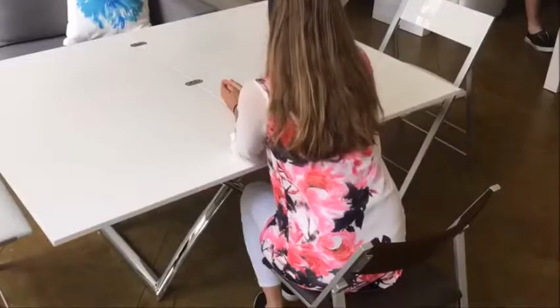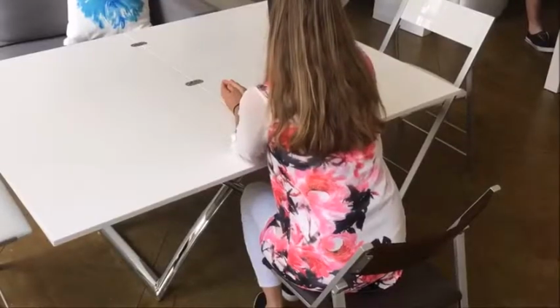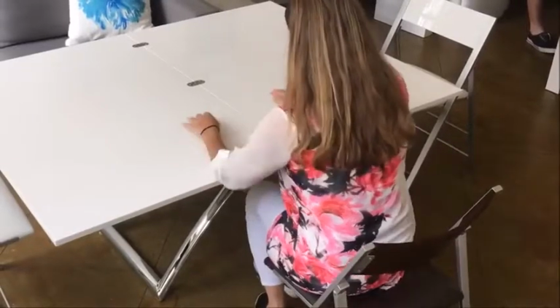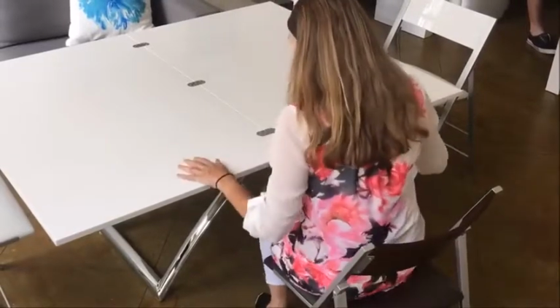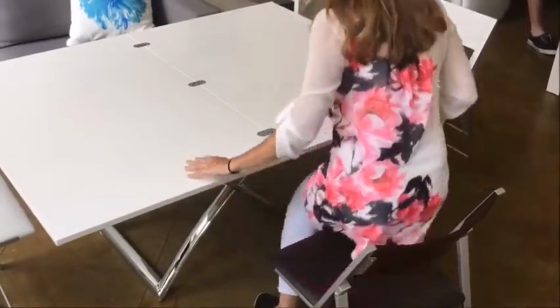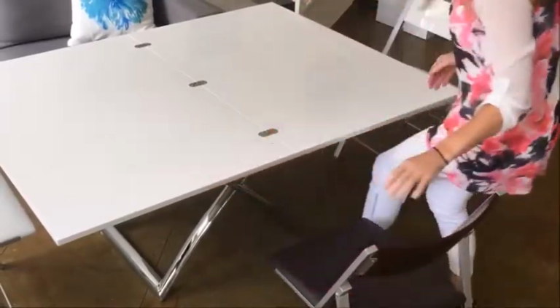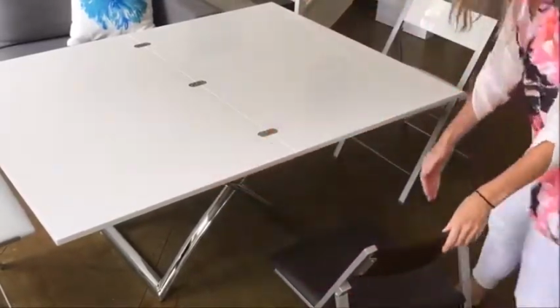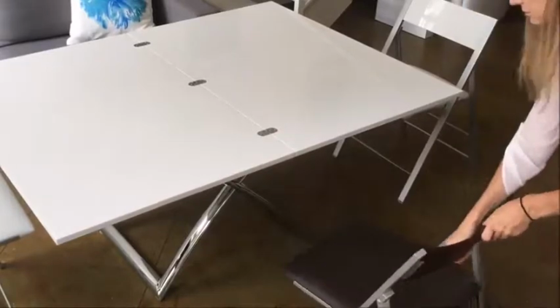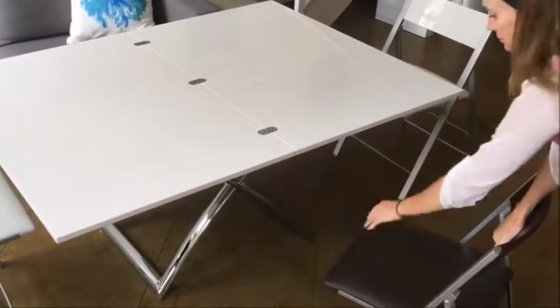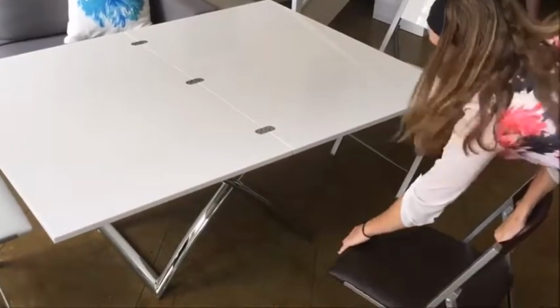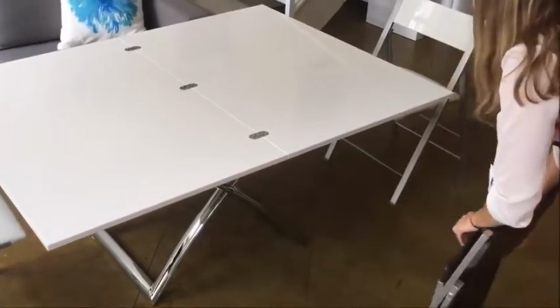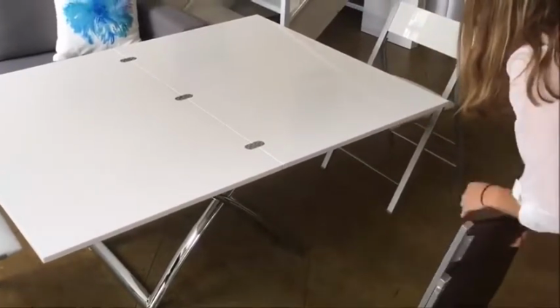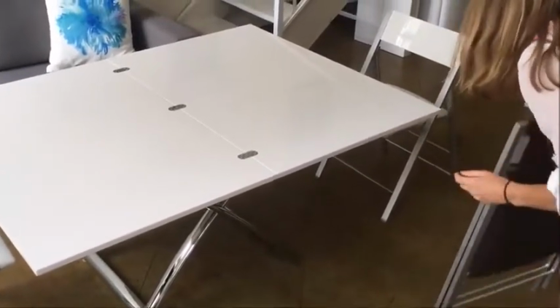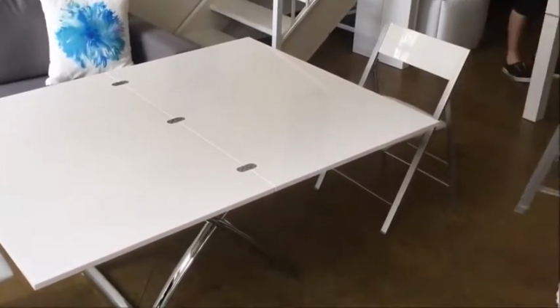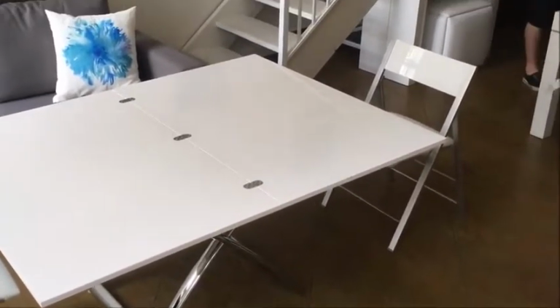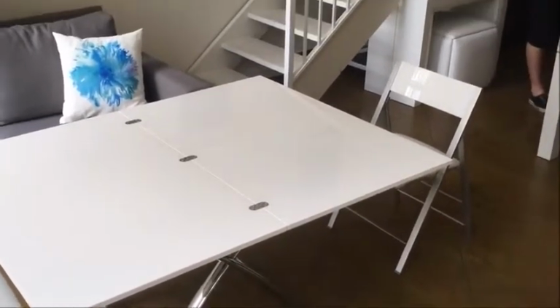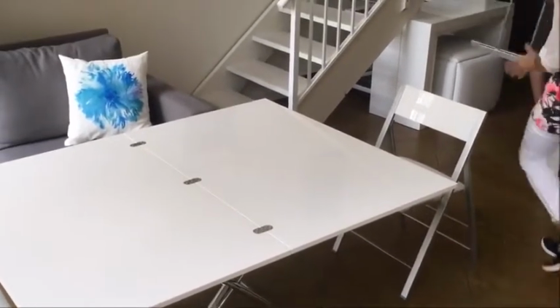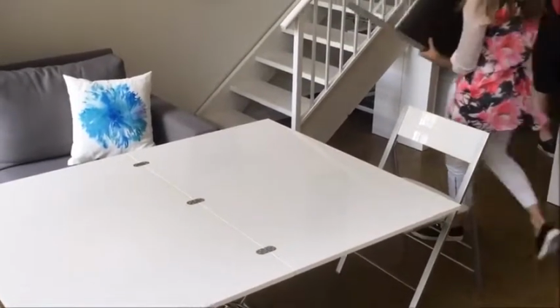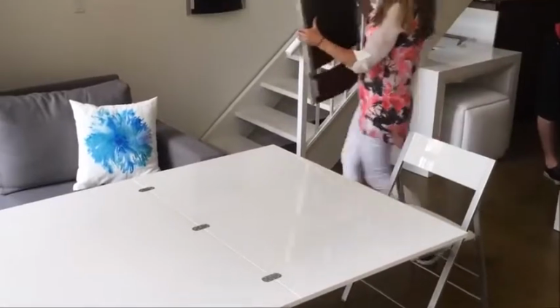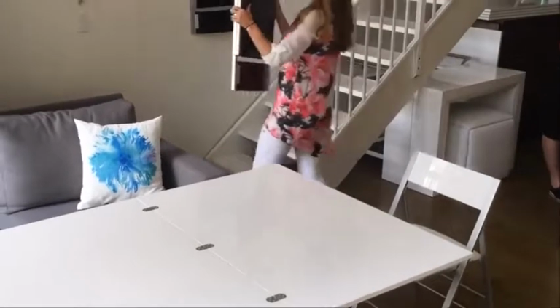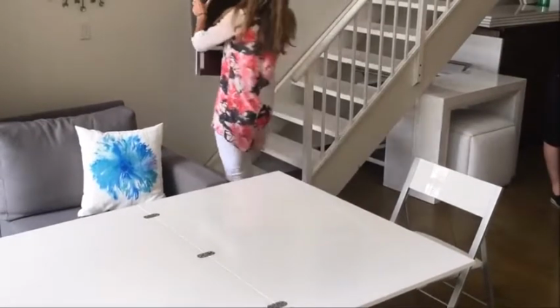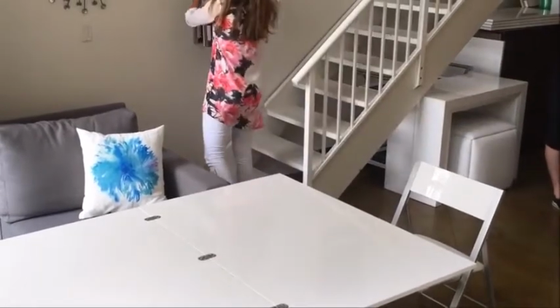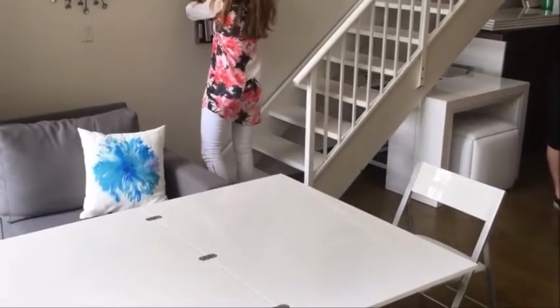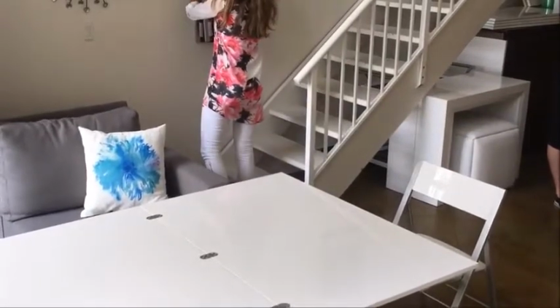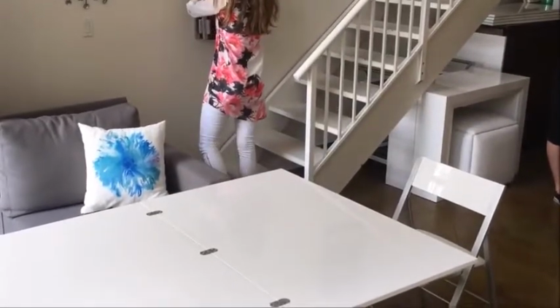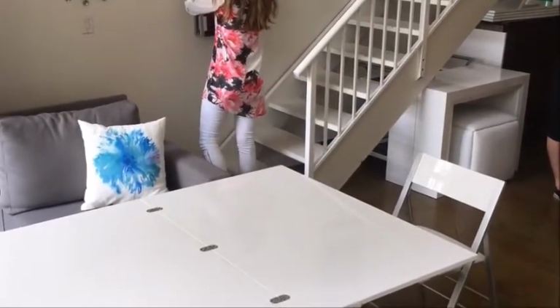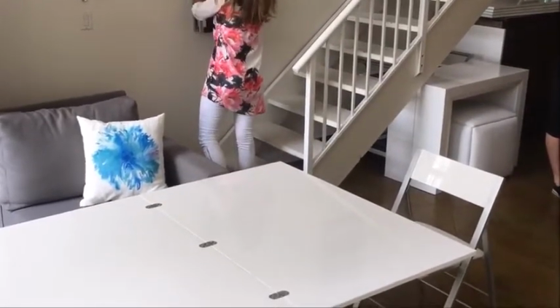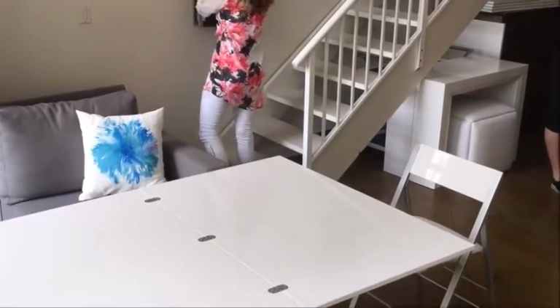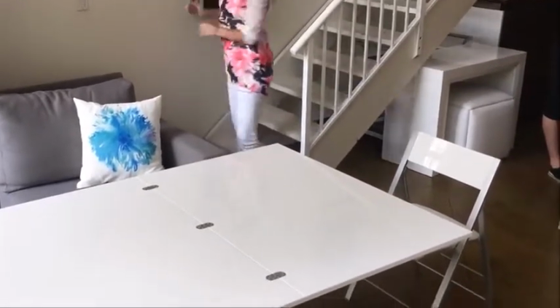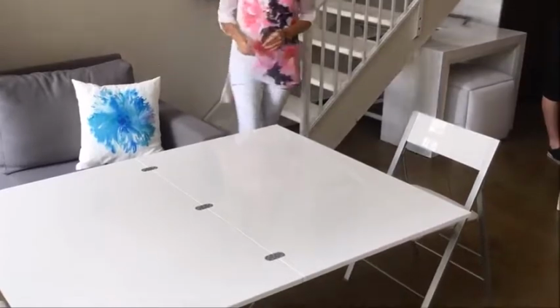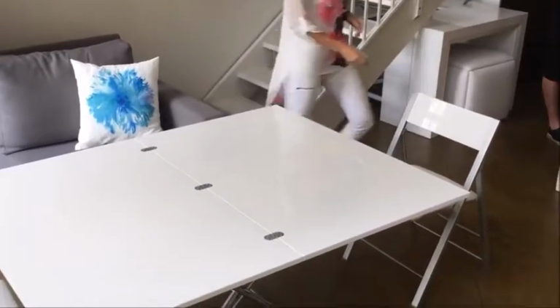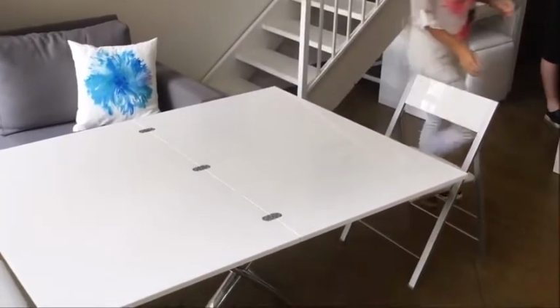This is the Expand table. It is a coffee-to-dining table that can seat up to eight chairs around it comfortably, with folding chairs parallel with it. In this example we use the NATO folding chair, which is easily stored in a cupboard or hung on a wall.